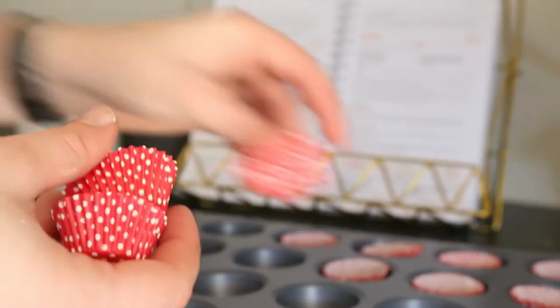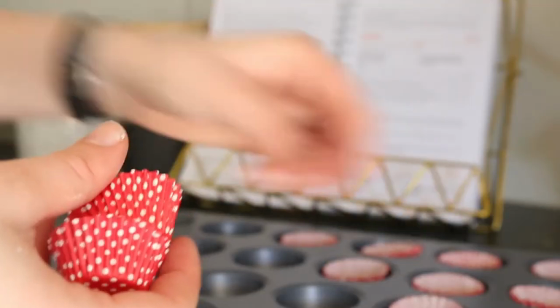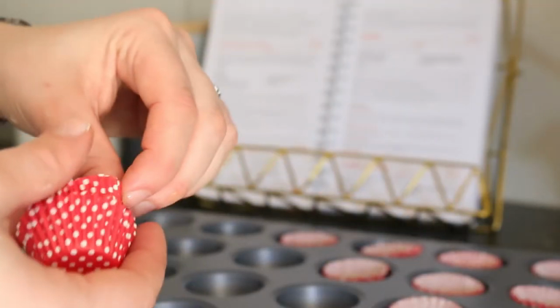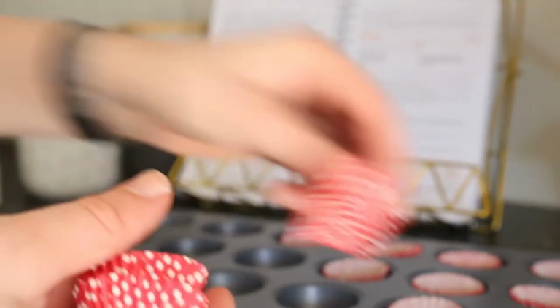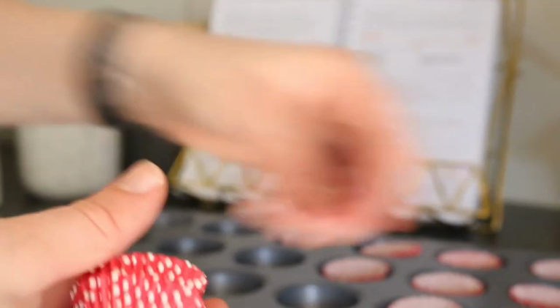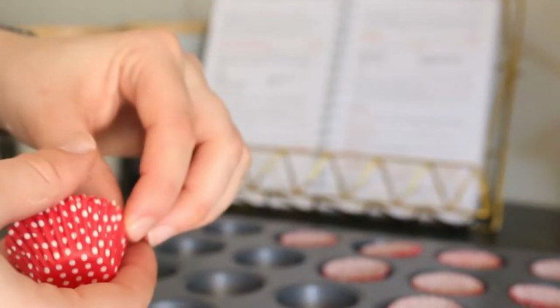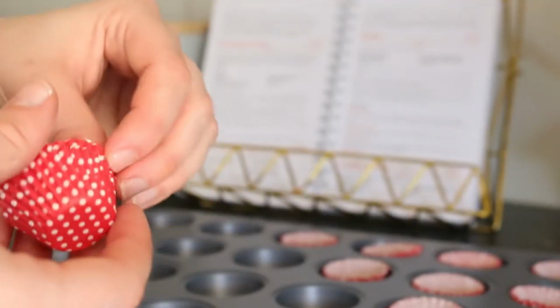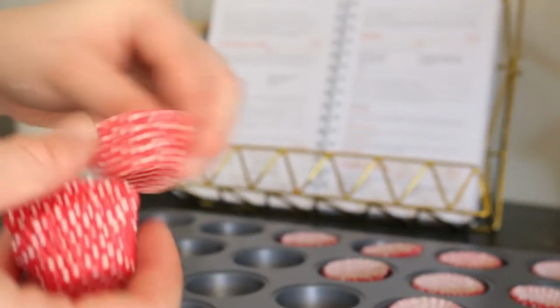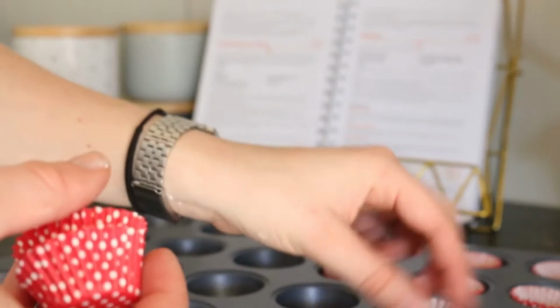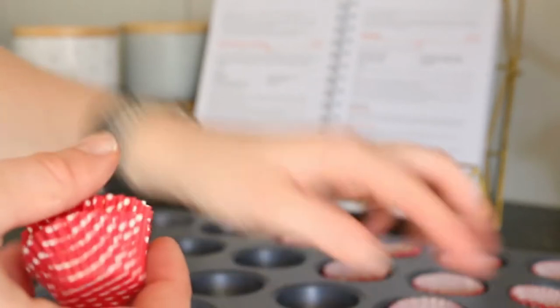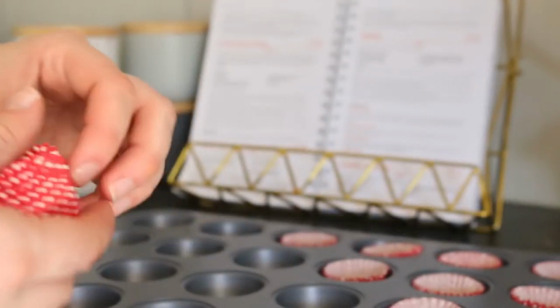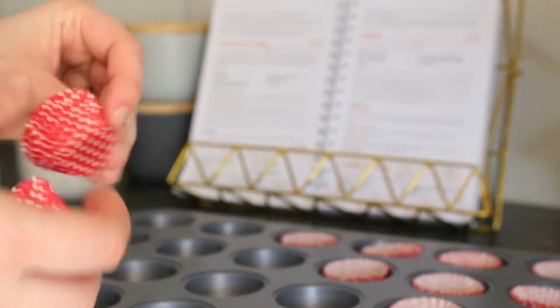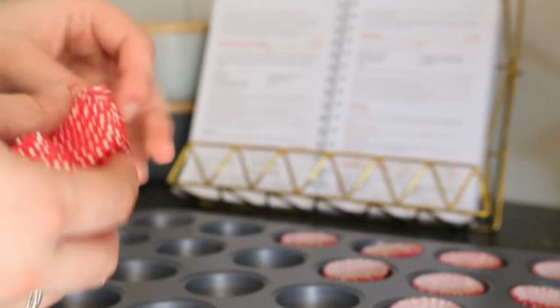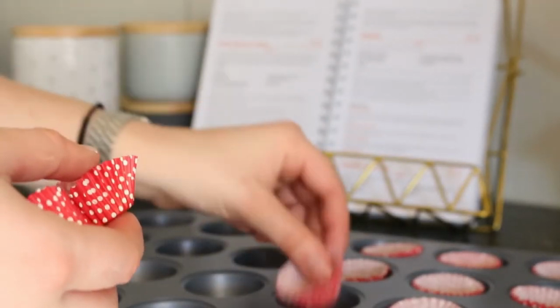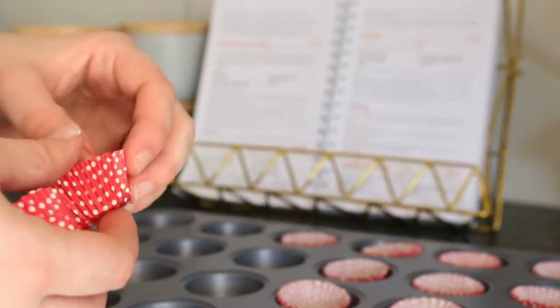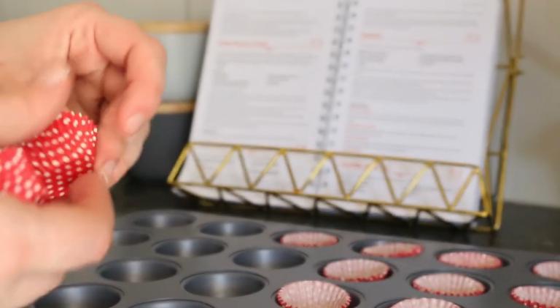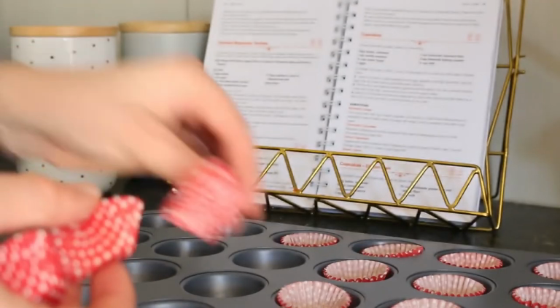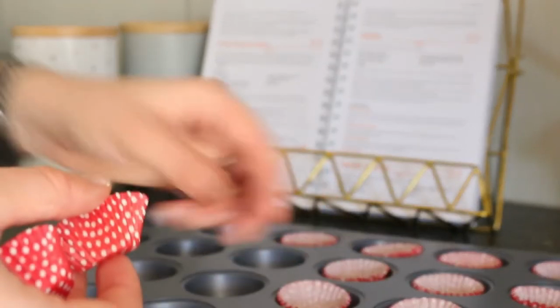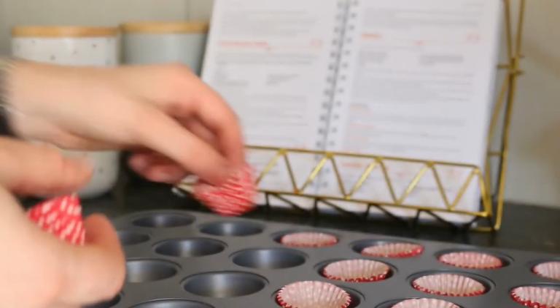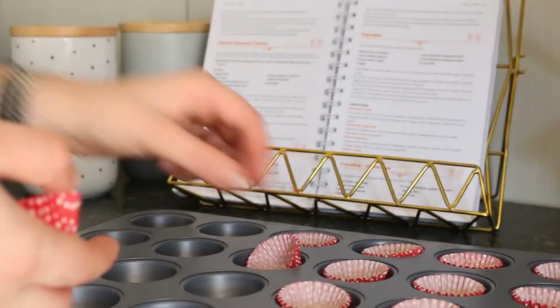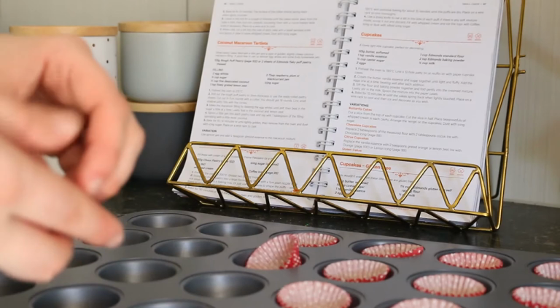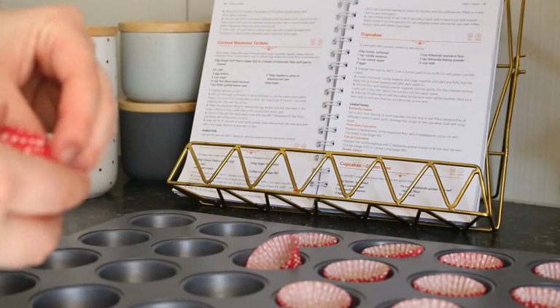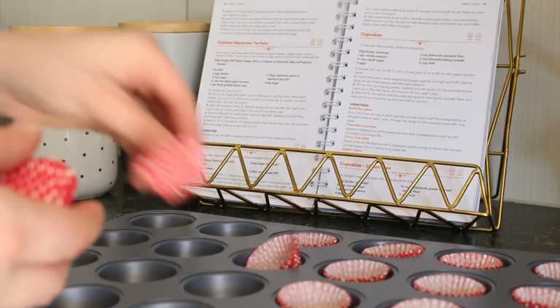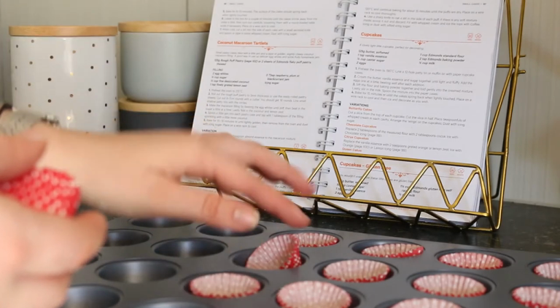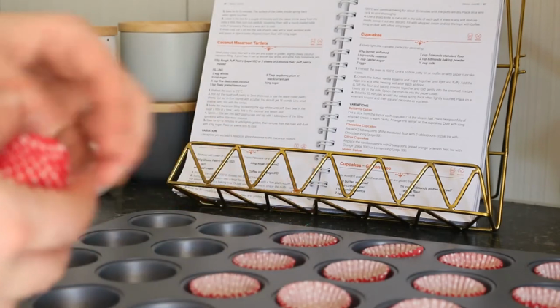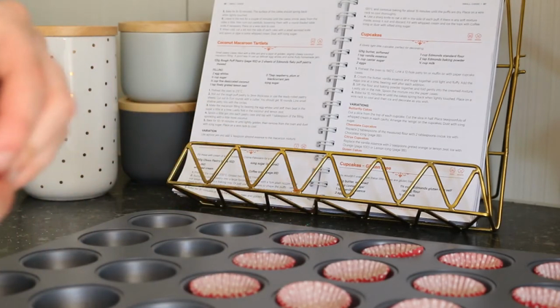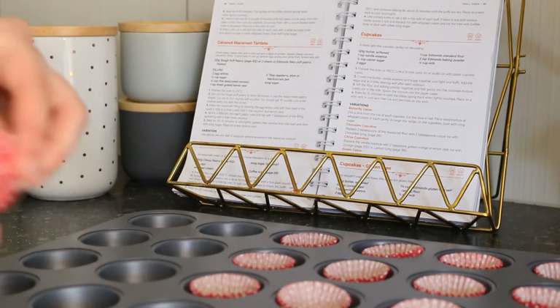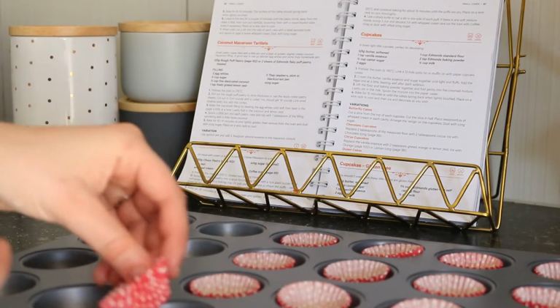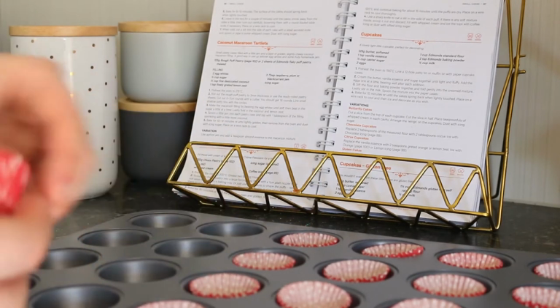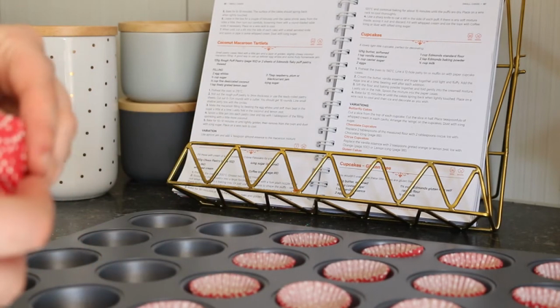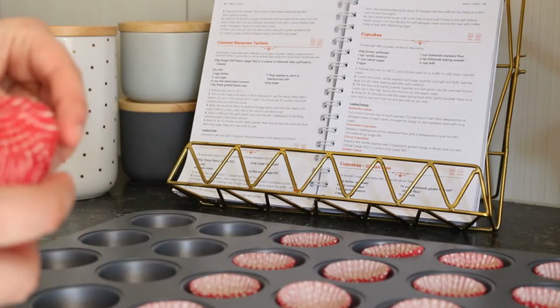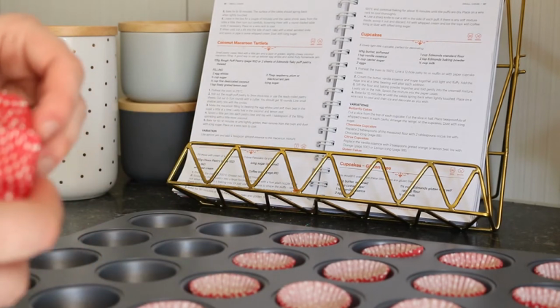First things first, preheat your oven to 190 degrees Celsius and put your cupcake cases in the muffin tray. I've decided to make mini cupcakes because I think given the amount of sugar and sweetness in these cupcakes, a little mini one is all you really need.